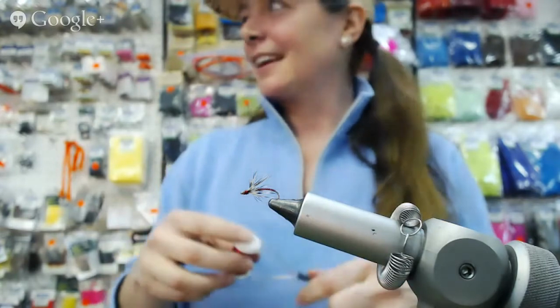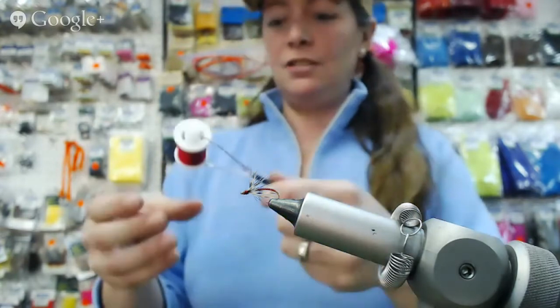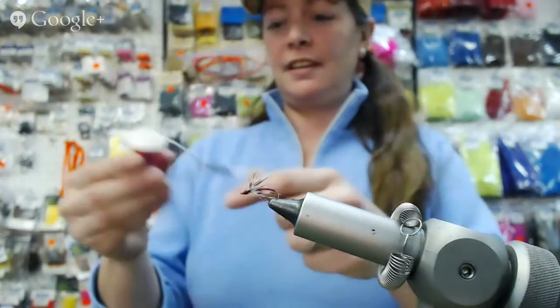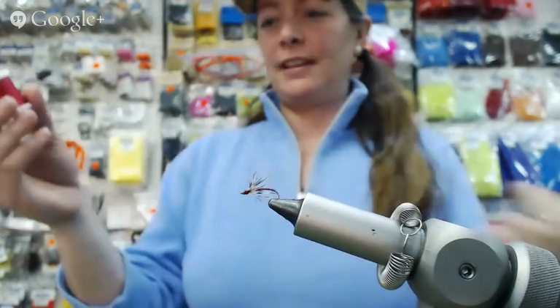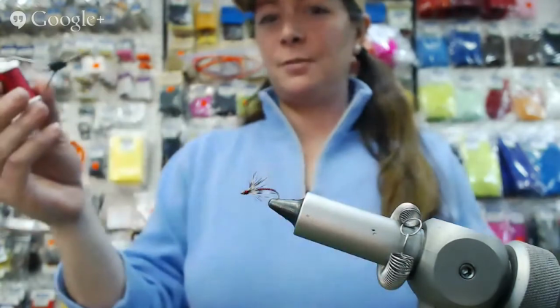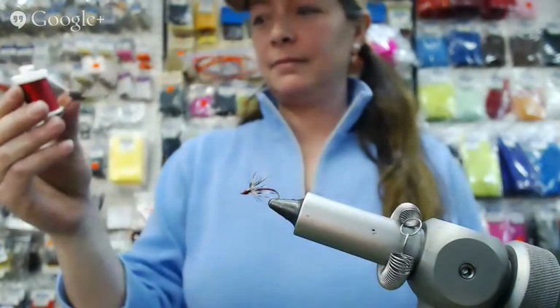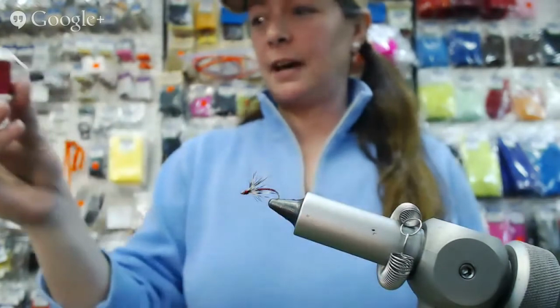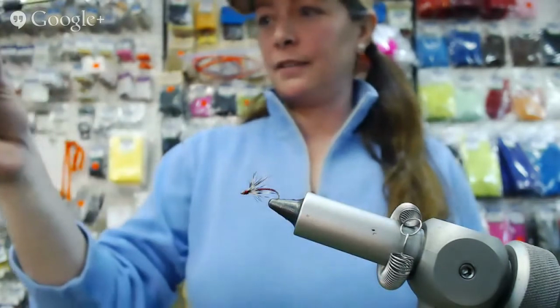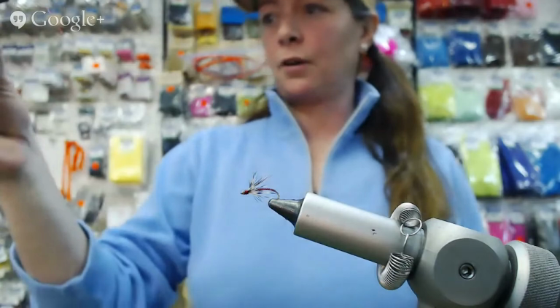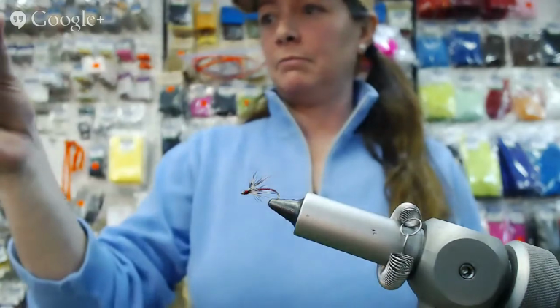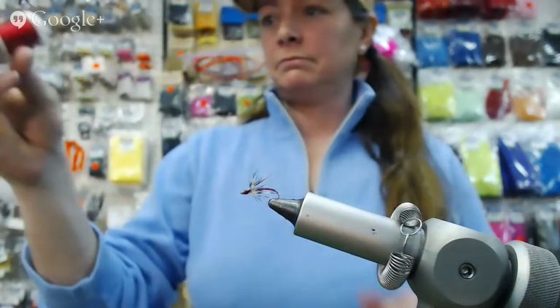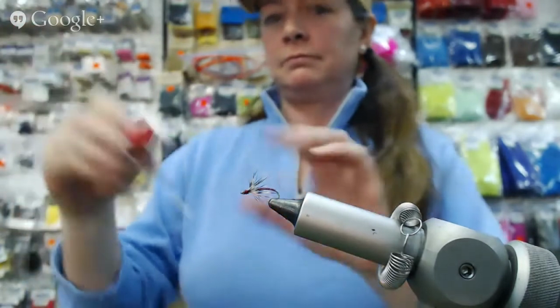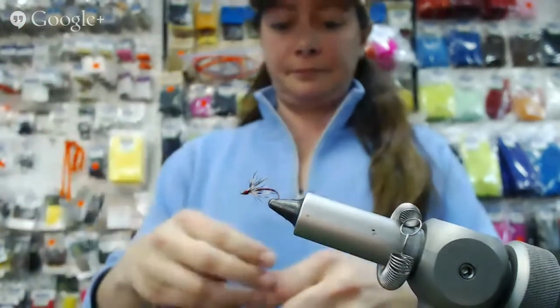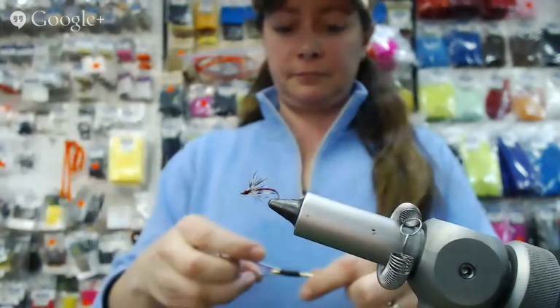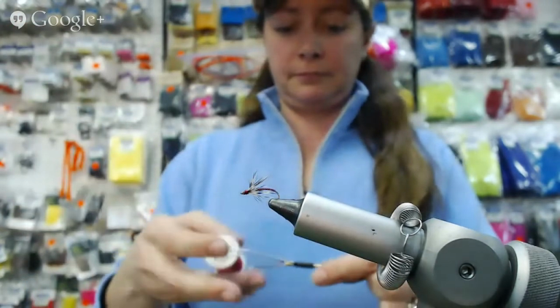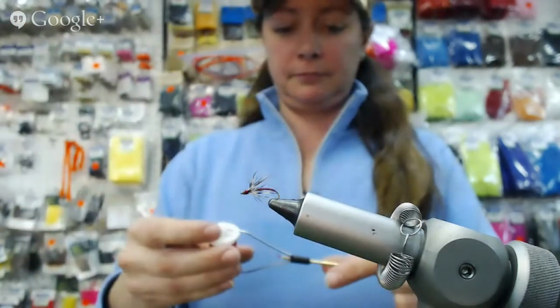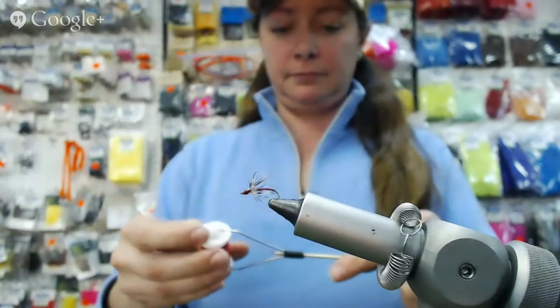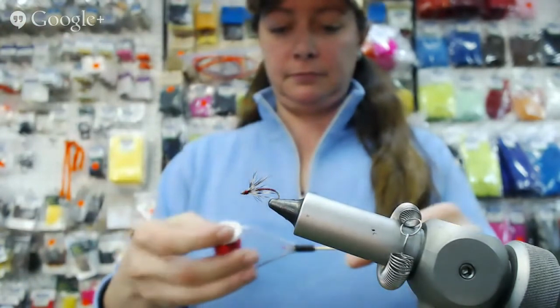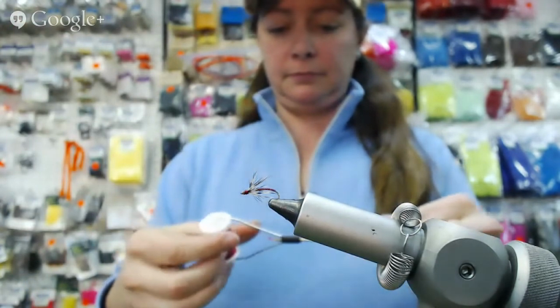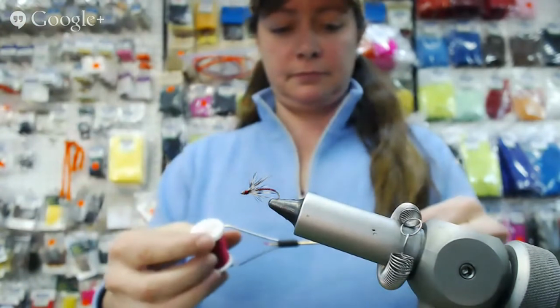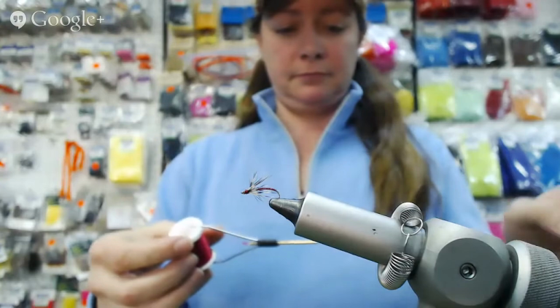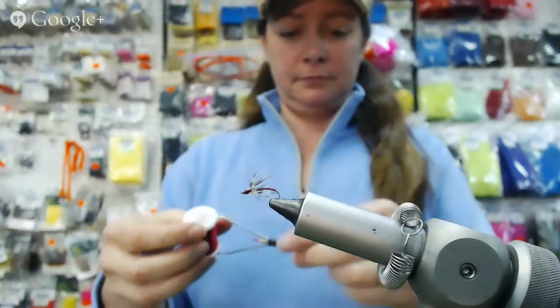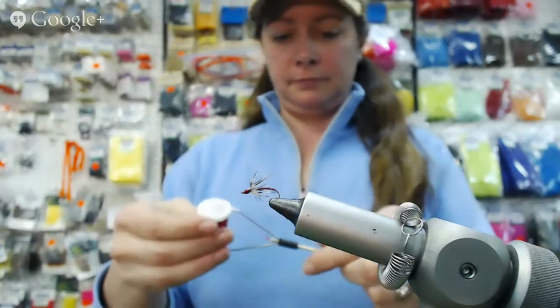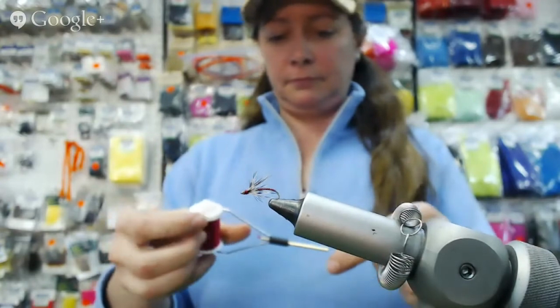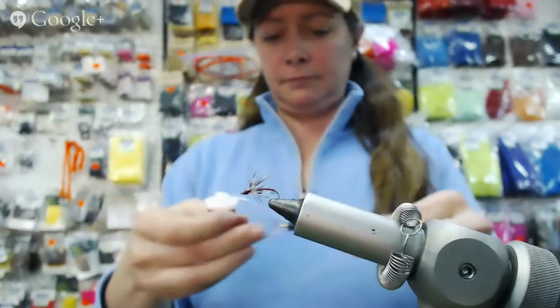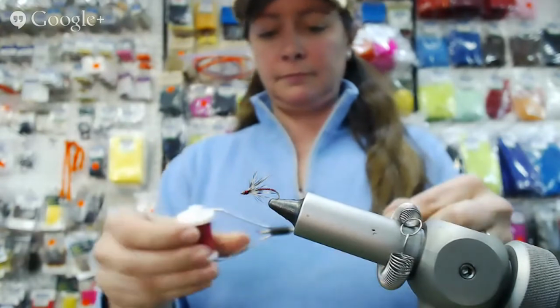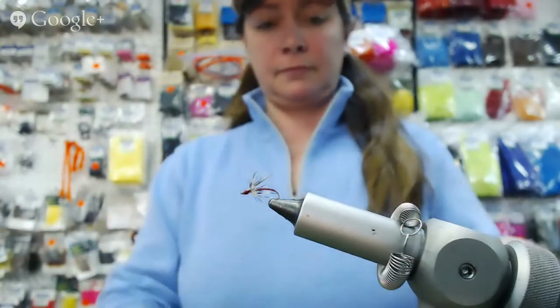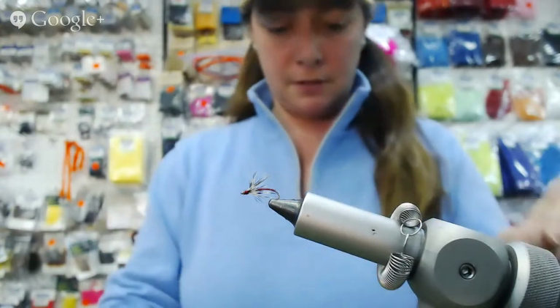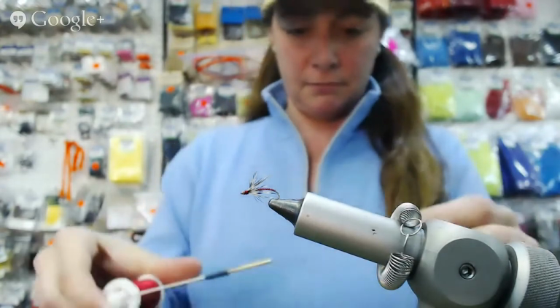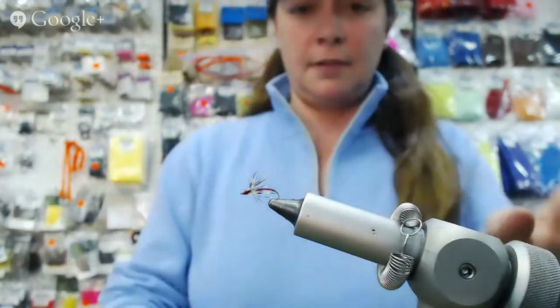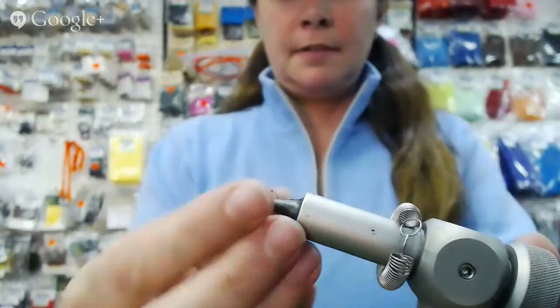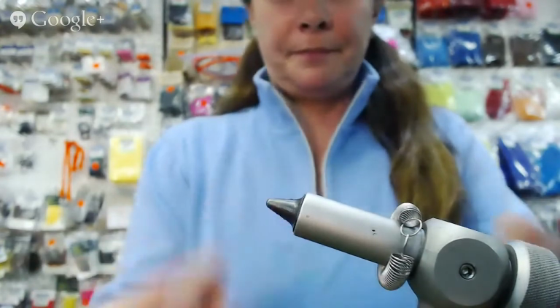You can use any kind of red thread you want. This happens to have a little sparkle in it. It's flashy. I like flashy red. Let's see her tie one of these — I'm eager to see it tied.